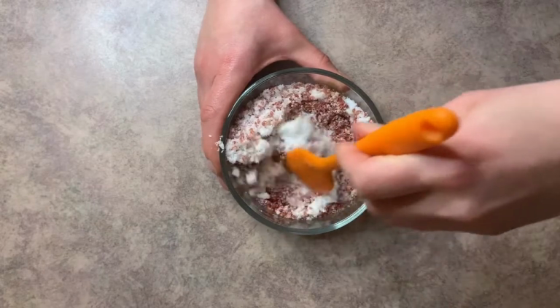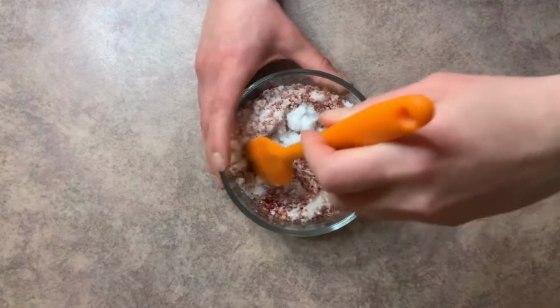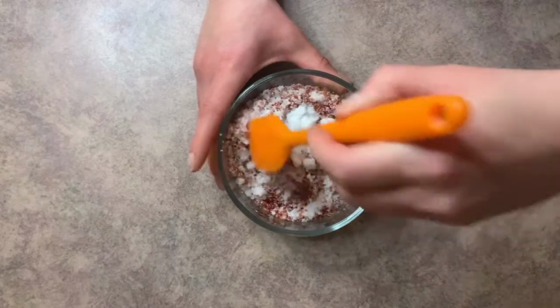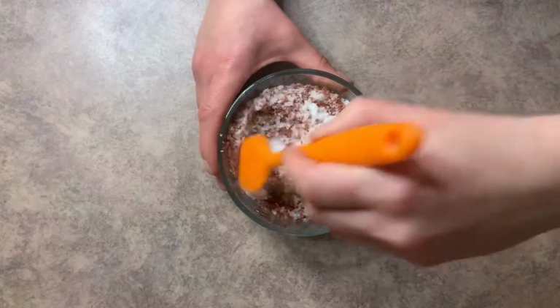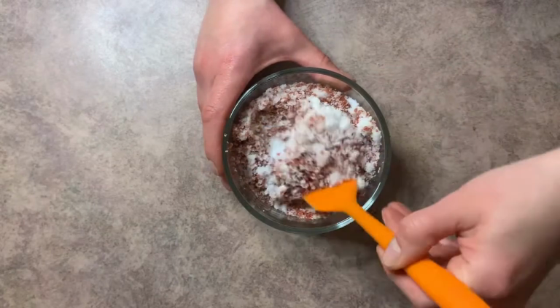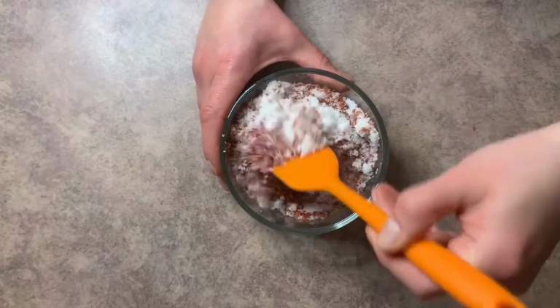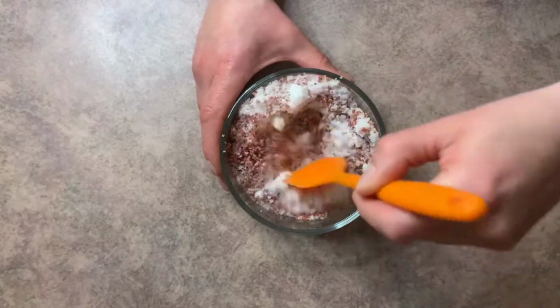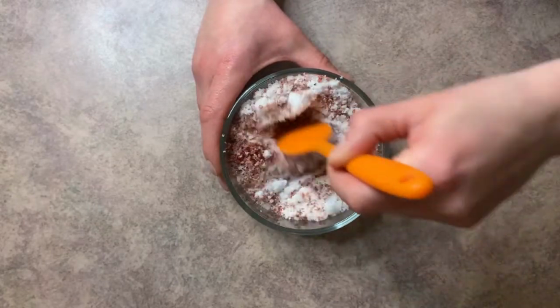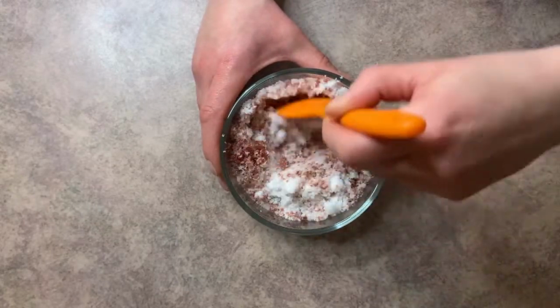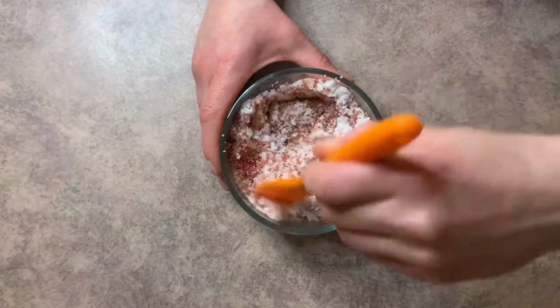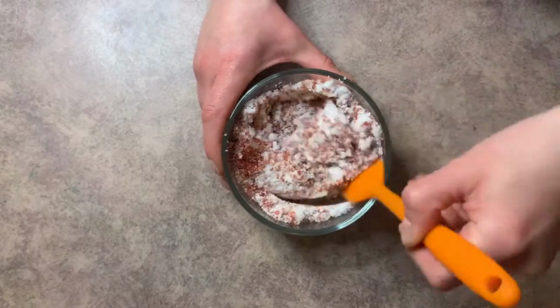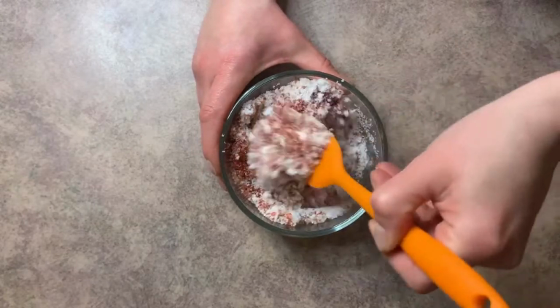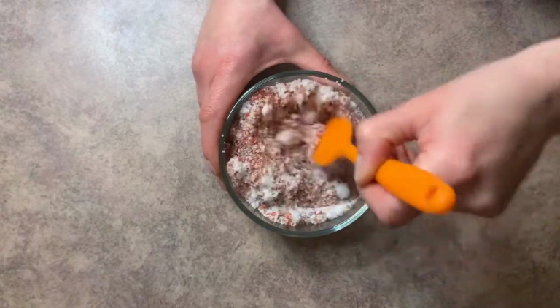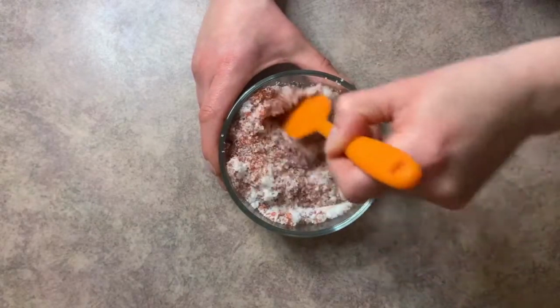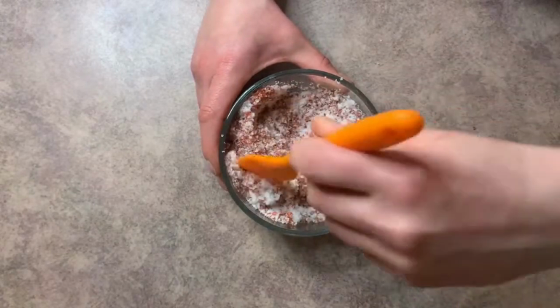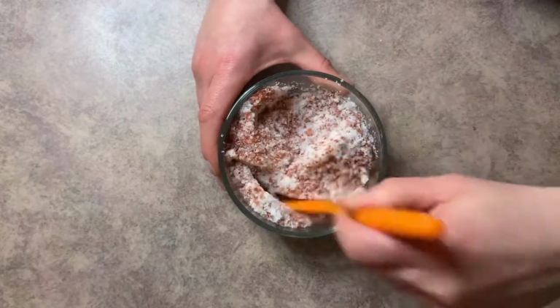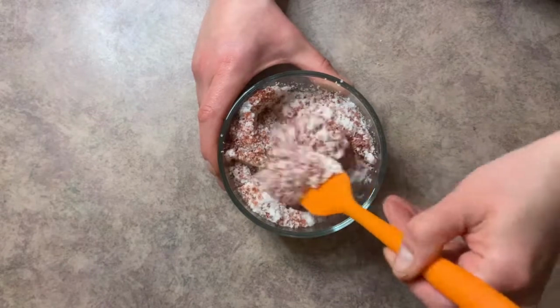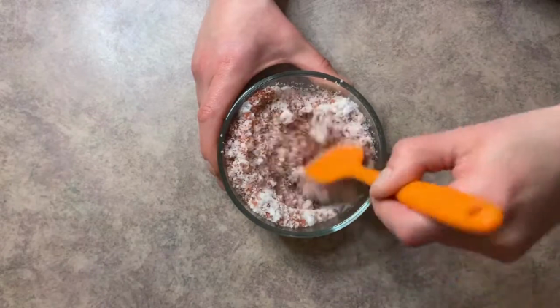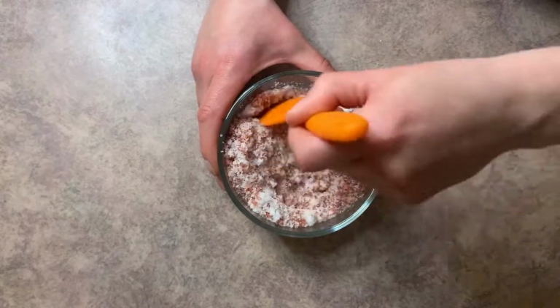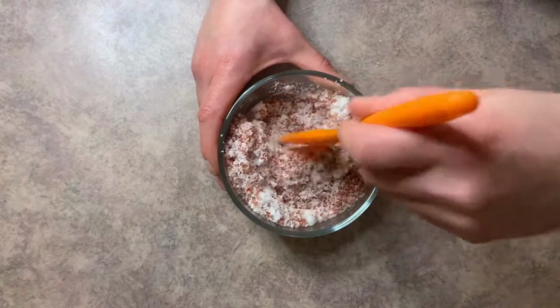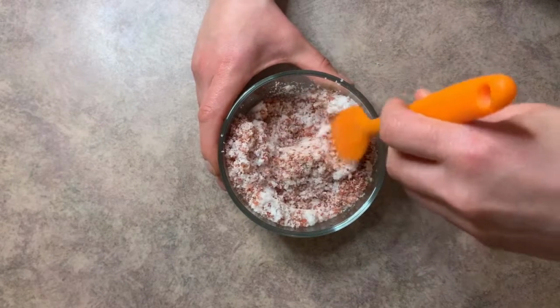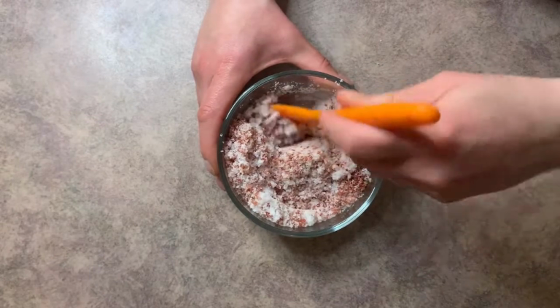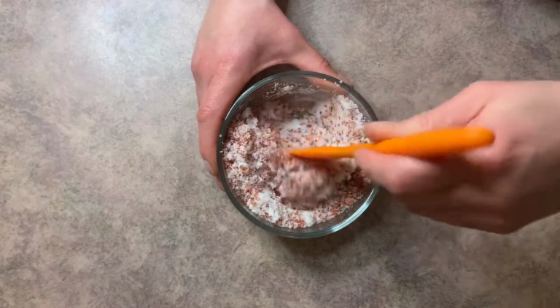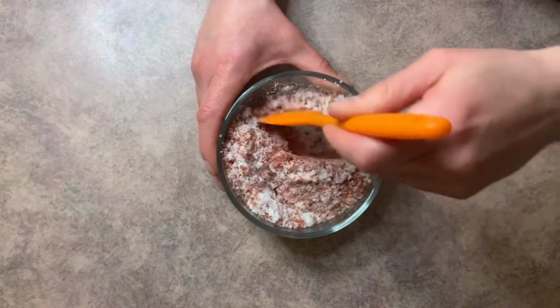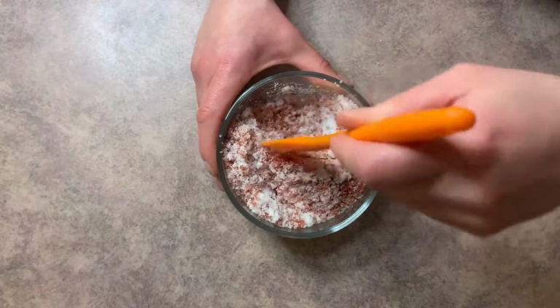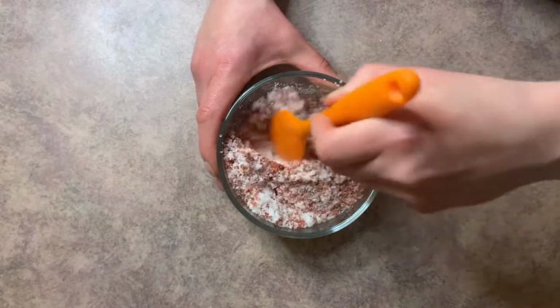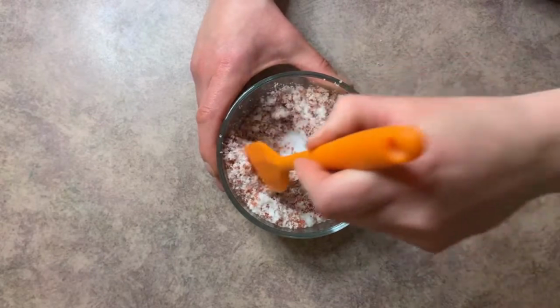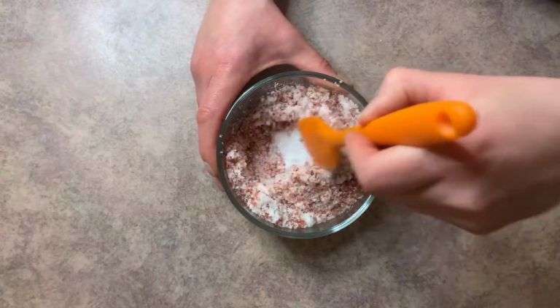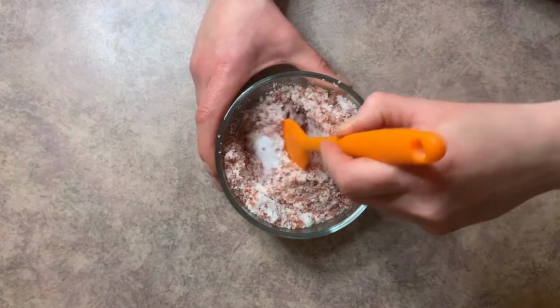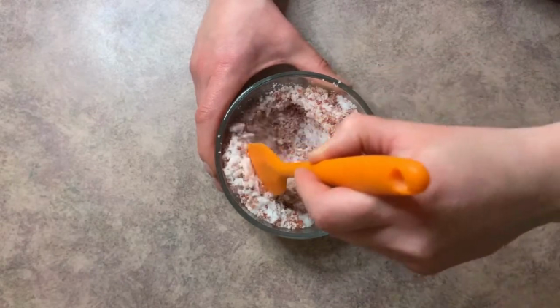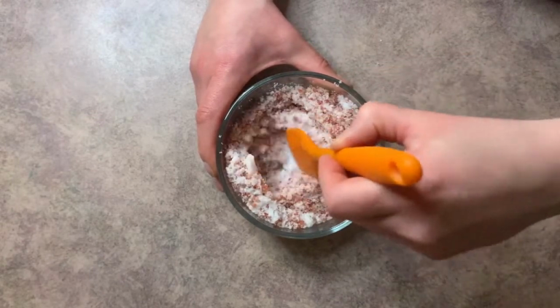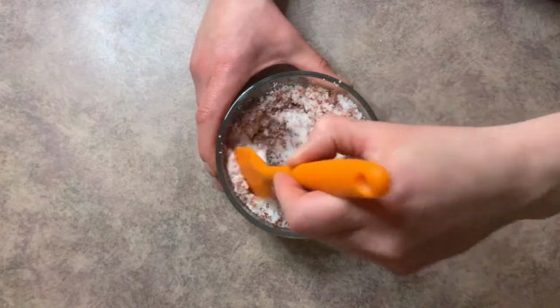I love the pop of color you get rather than just having a white bath salt. It's not really going to be enough to color your bath water very much, but I just think it looks nice in the container.